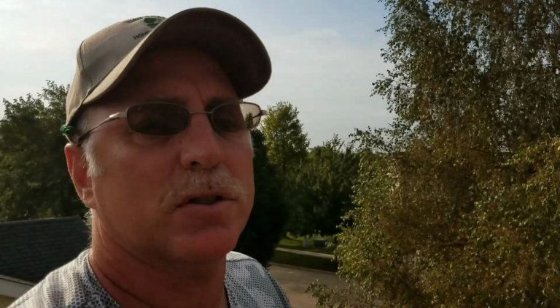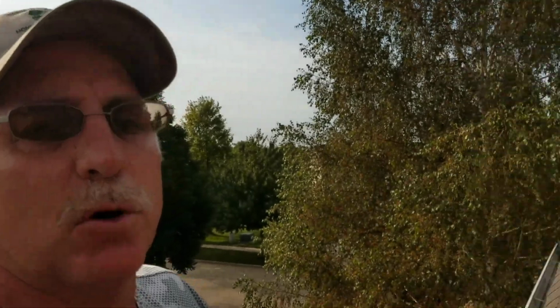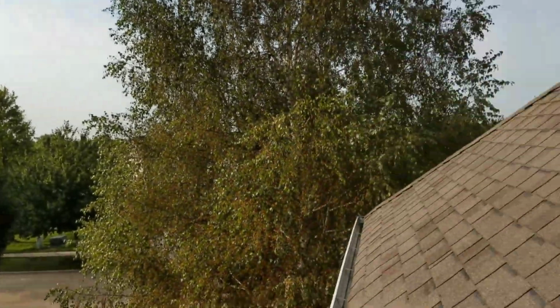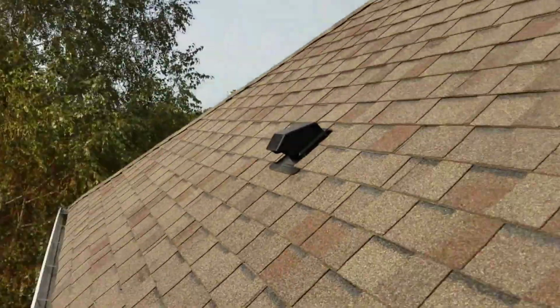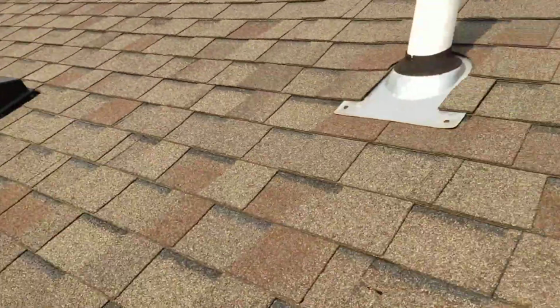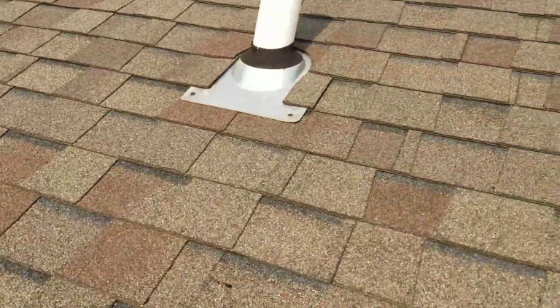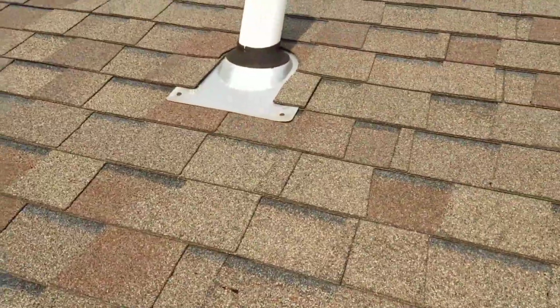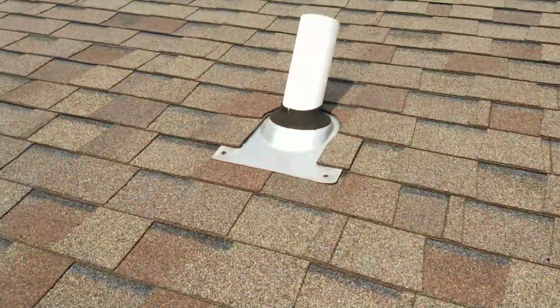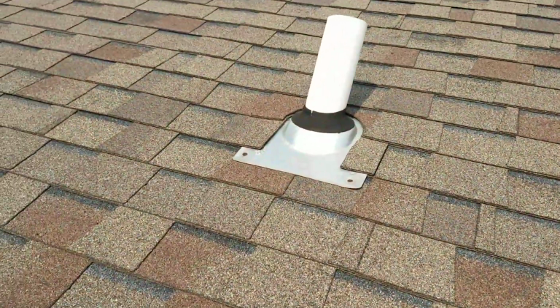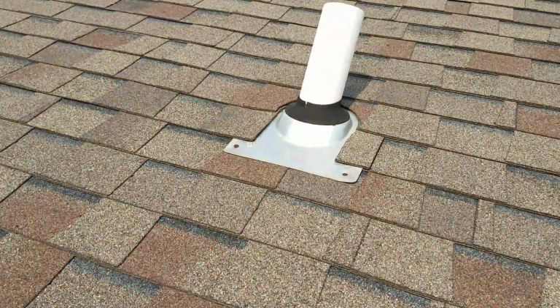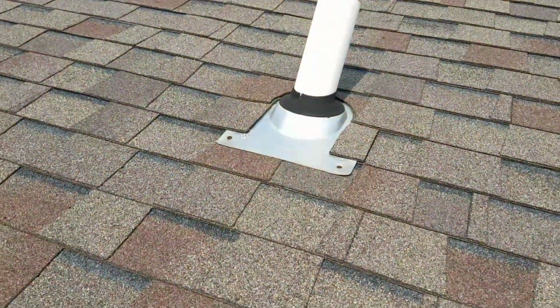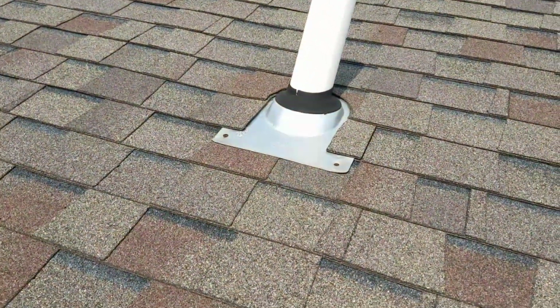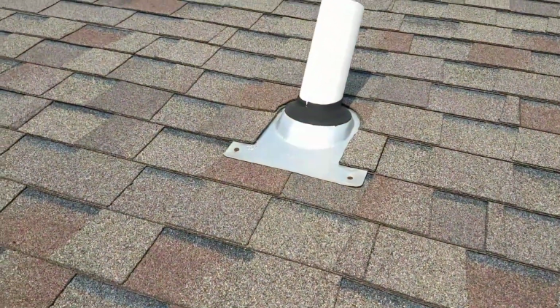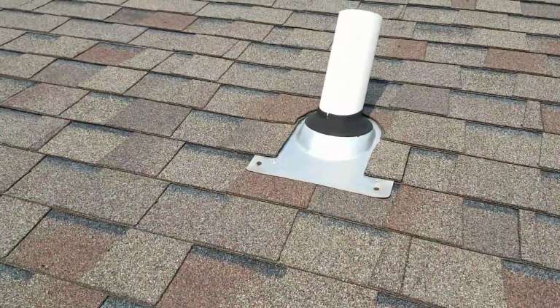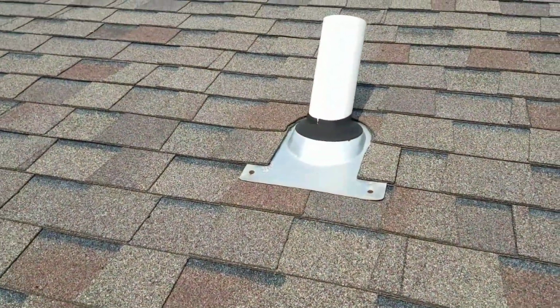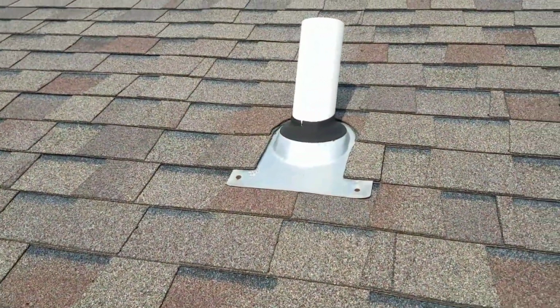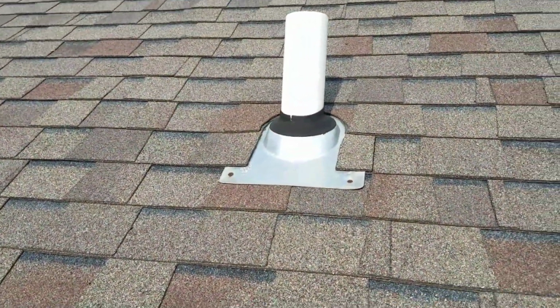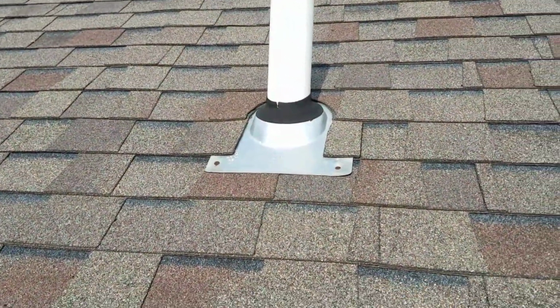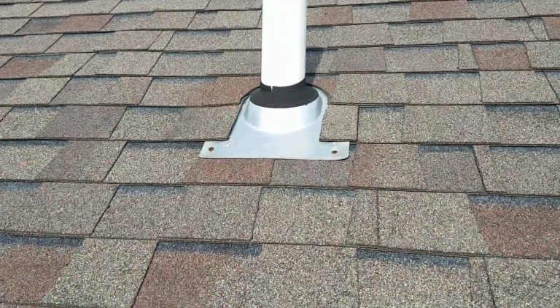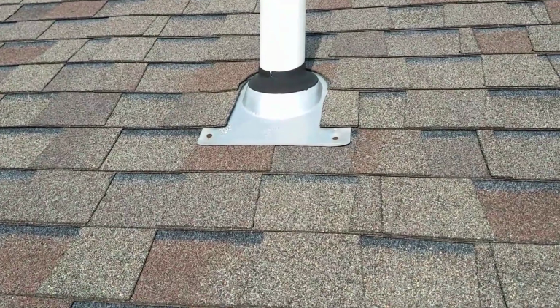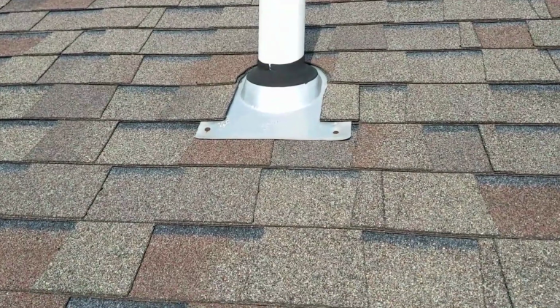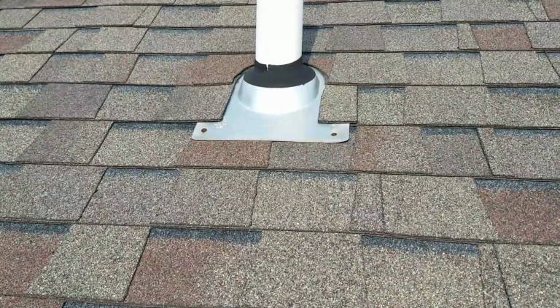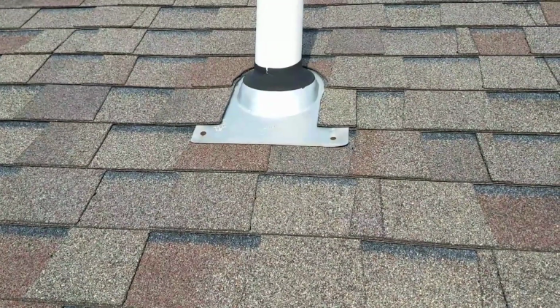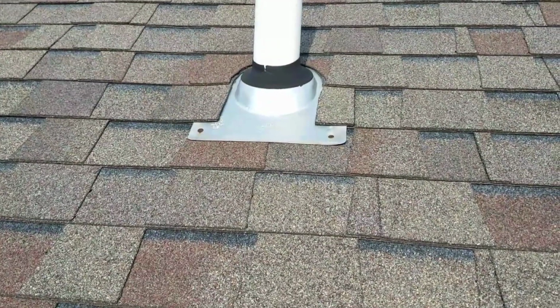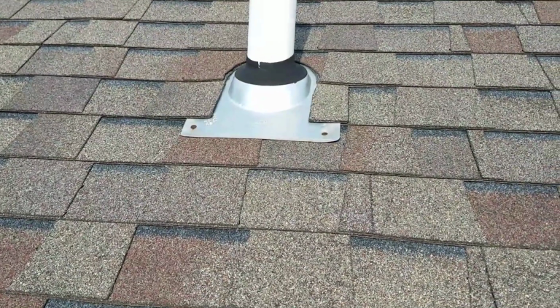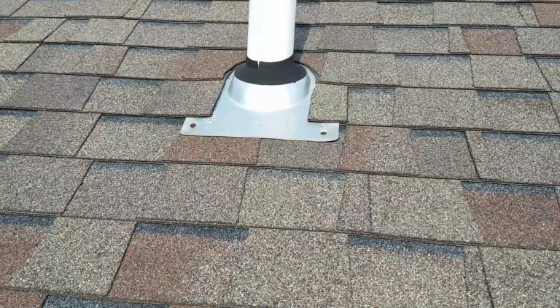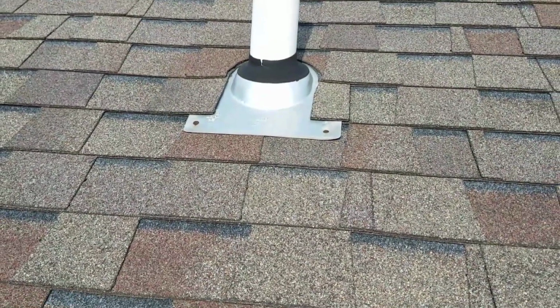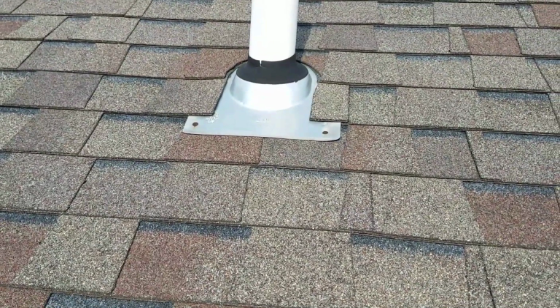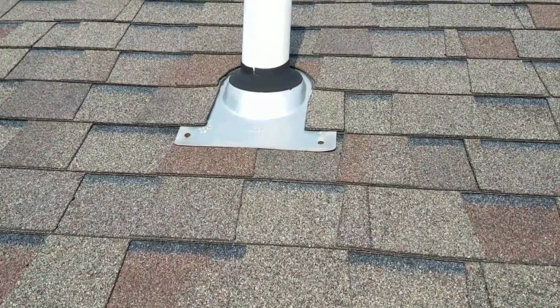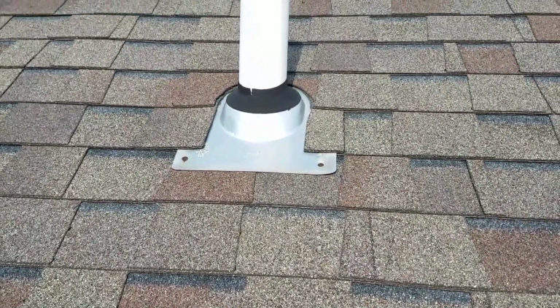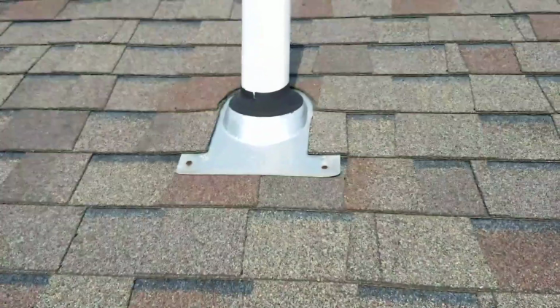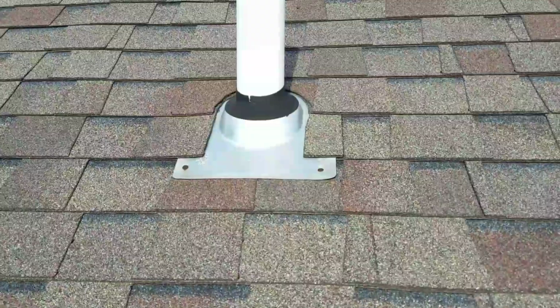This is Mark, High Quality Home Maintenance. This is a very common cause for roof leaks. What we have here is a 3-inch pipe flashing, Odie brand.